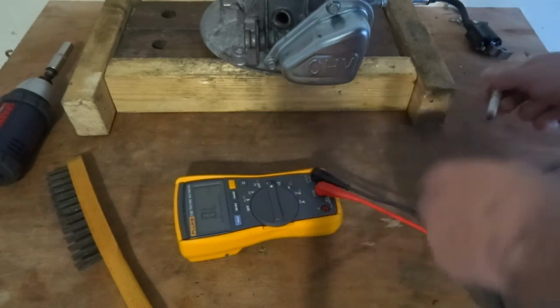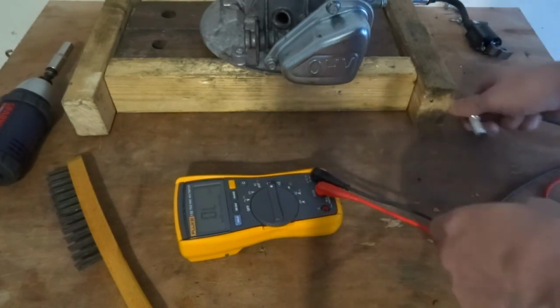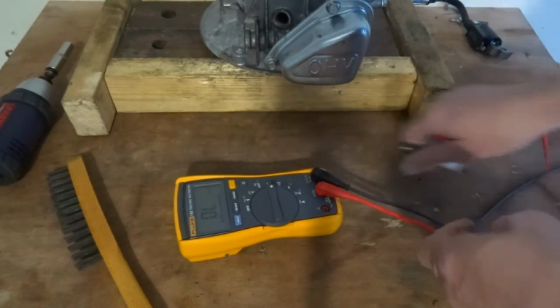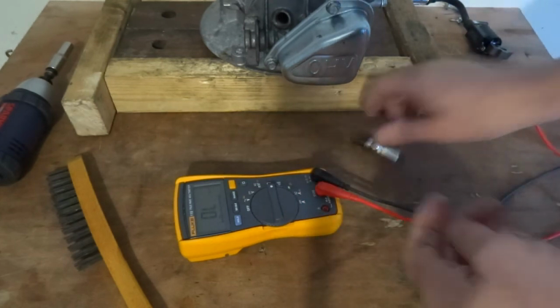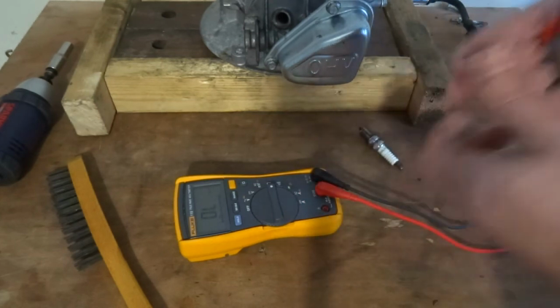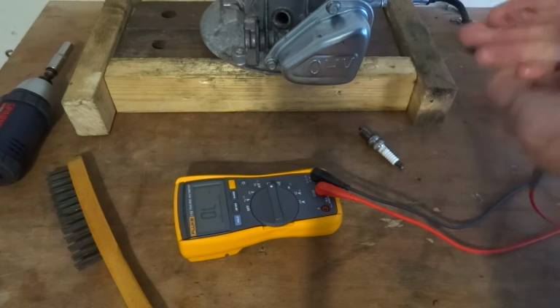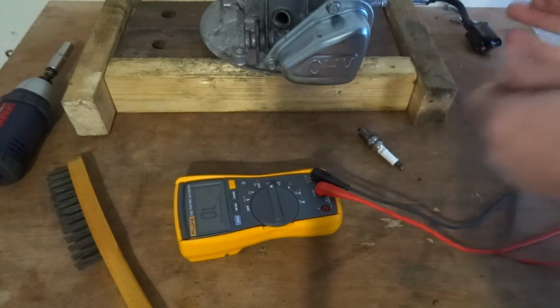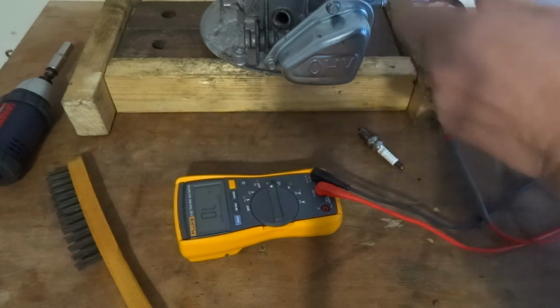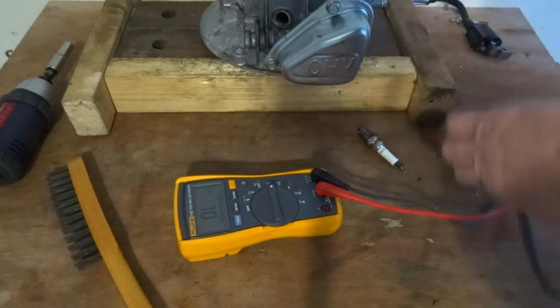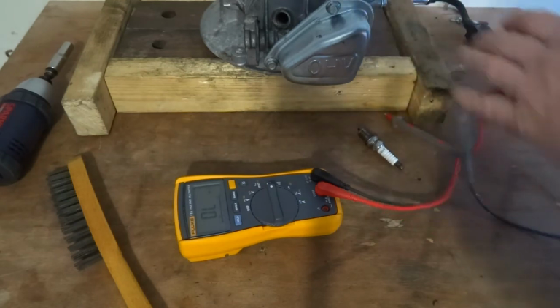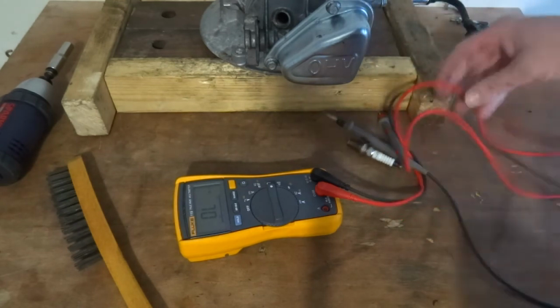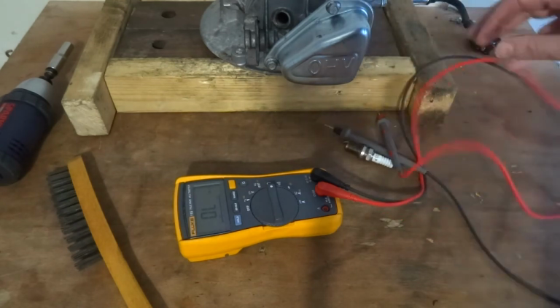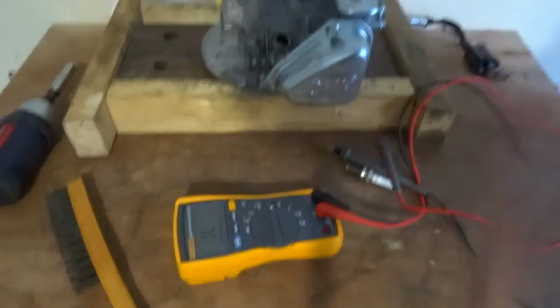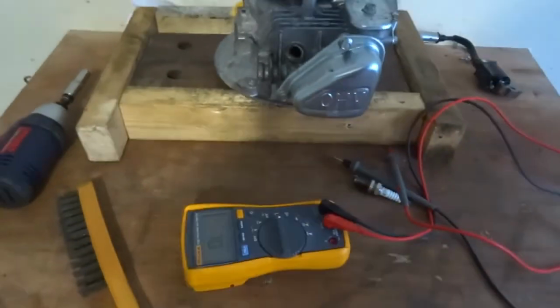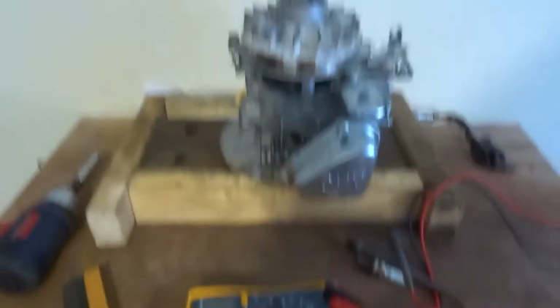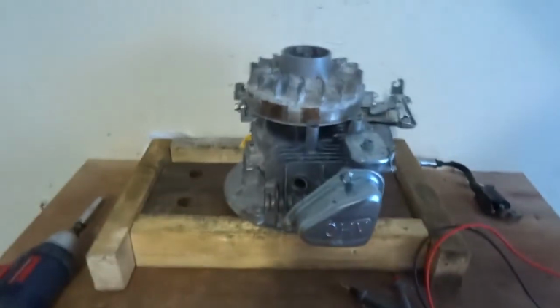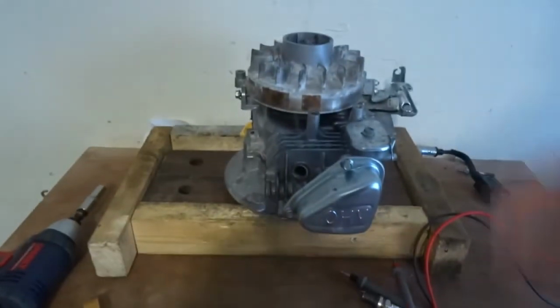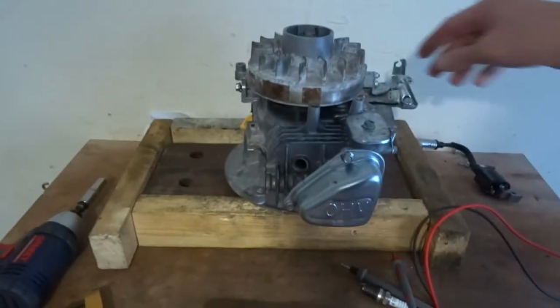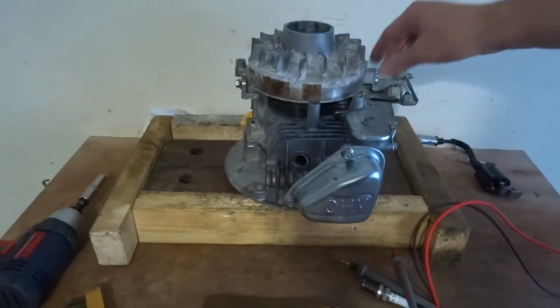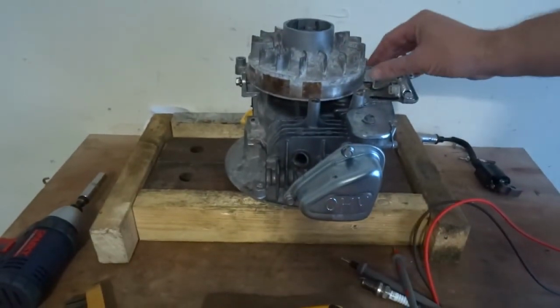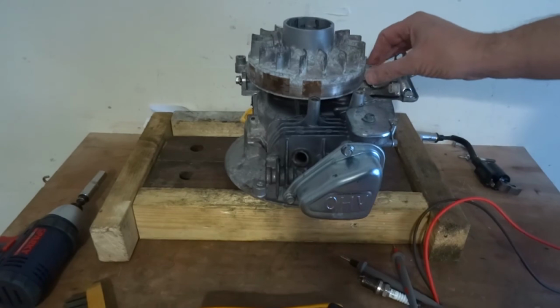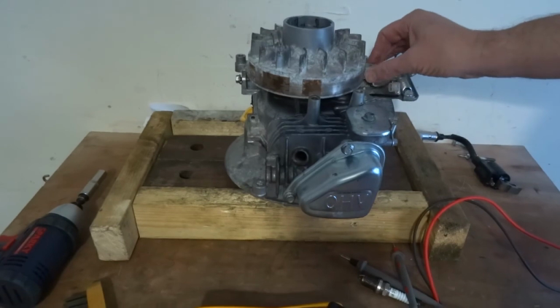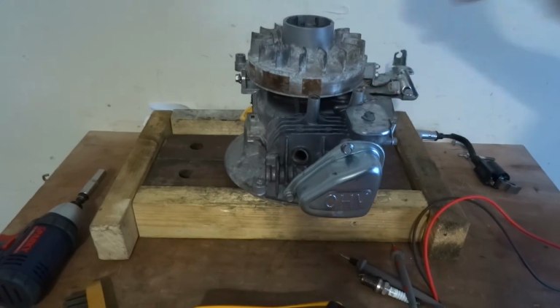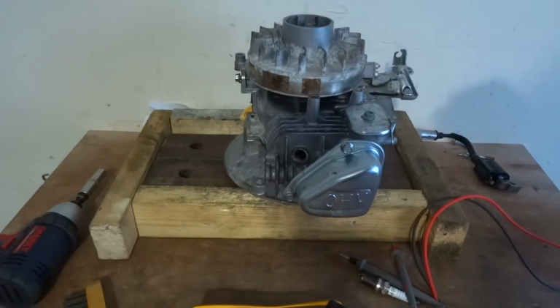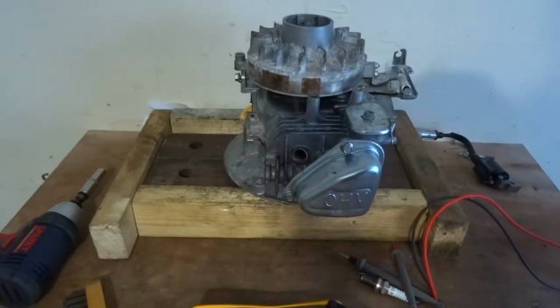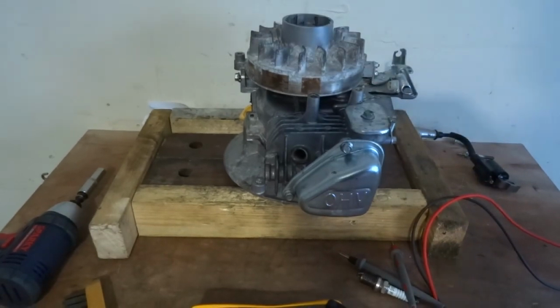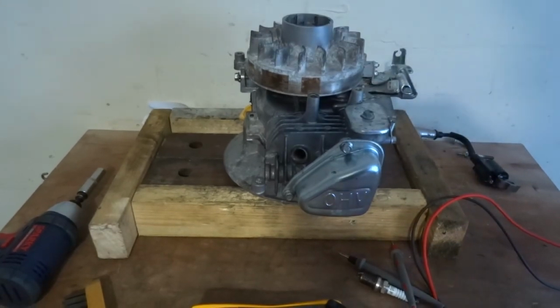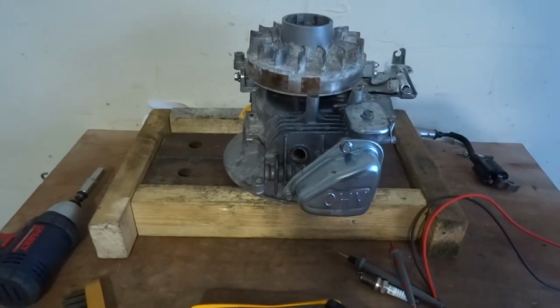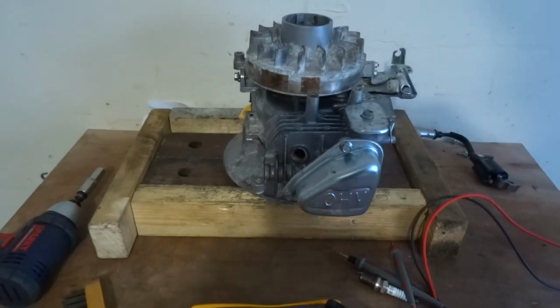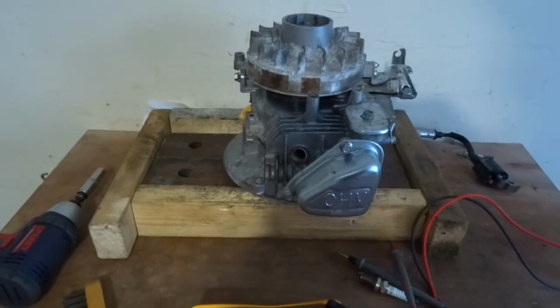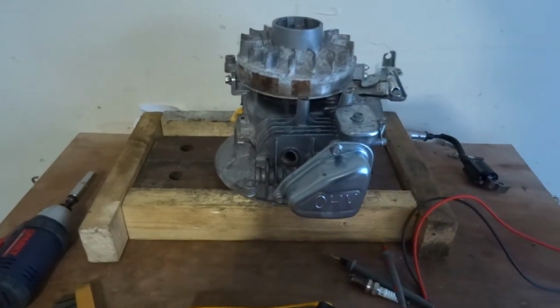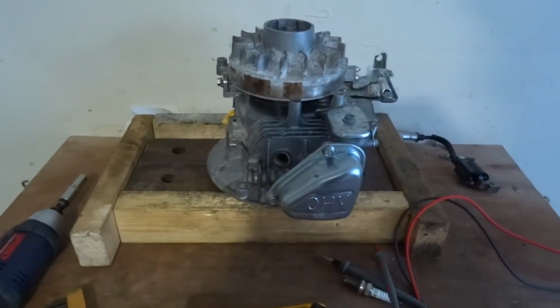So: spark plug good, coil good, earthing system good. The sparking system on this is pretty good.